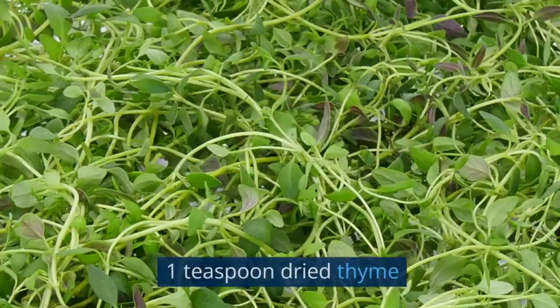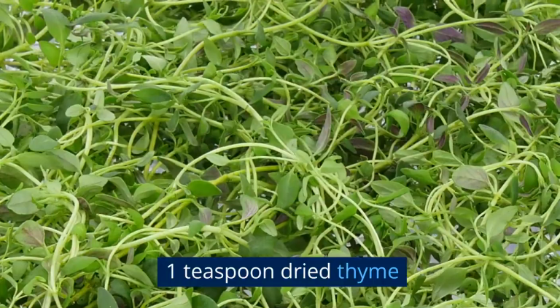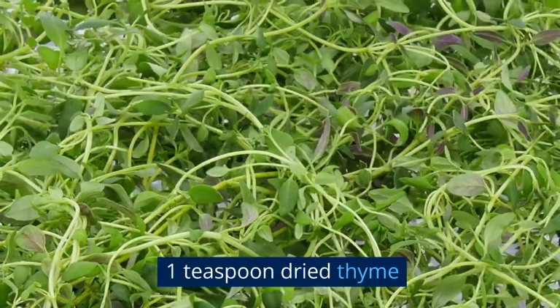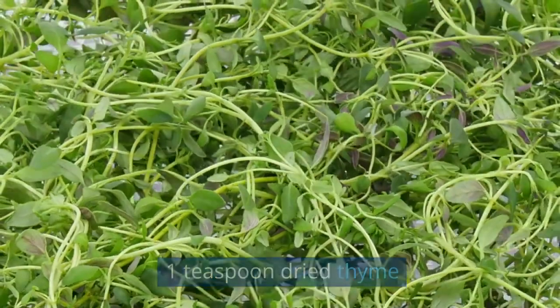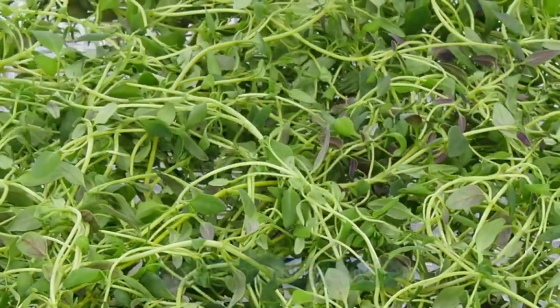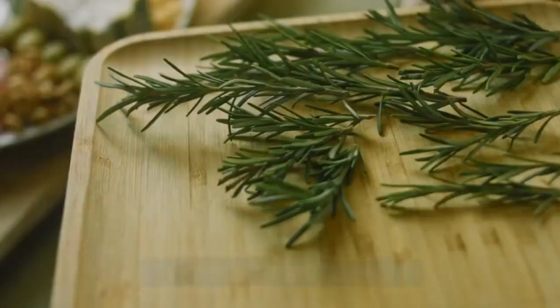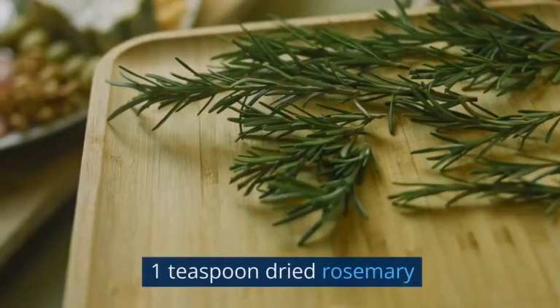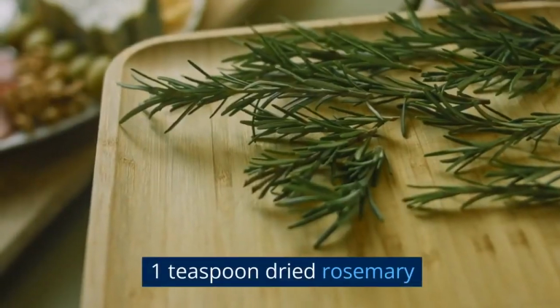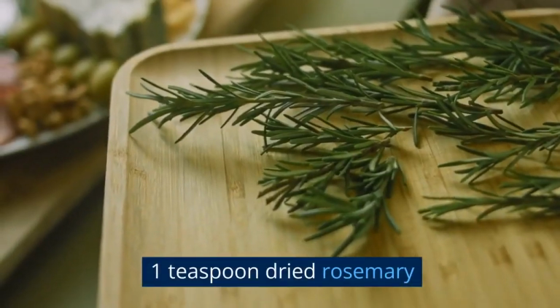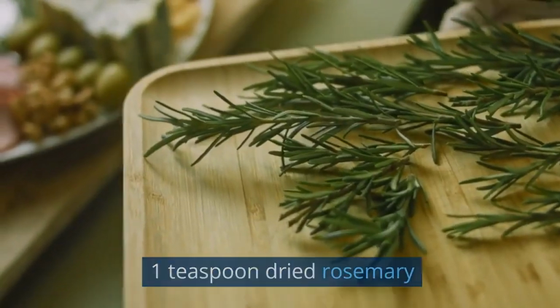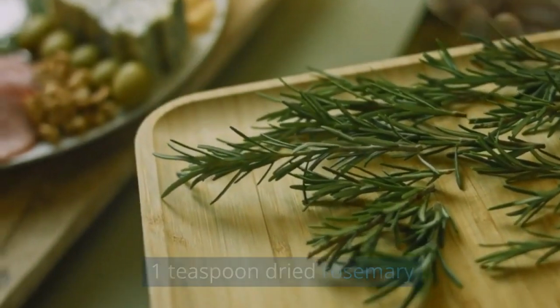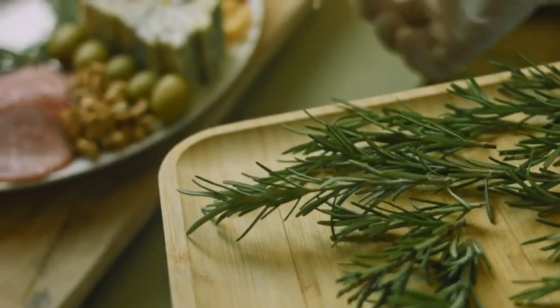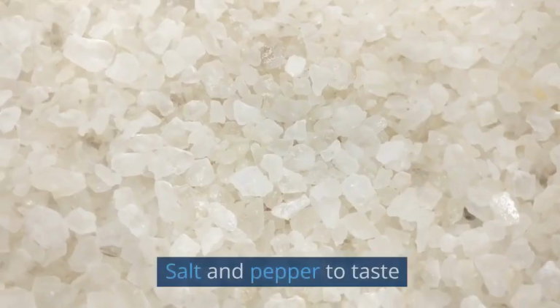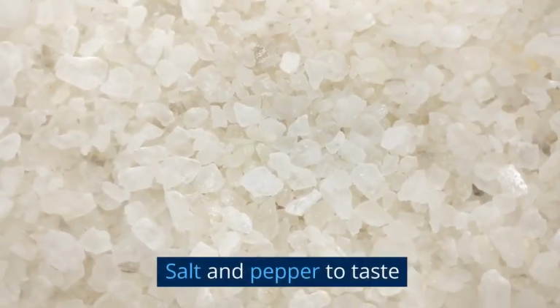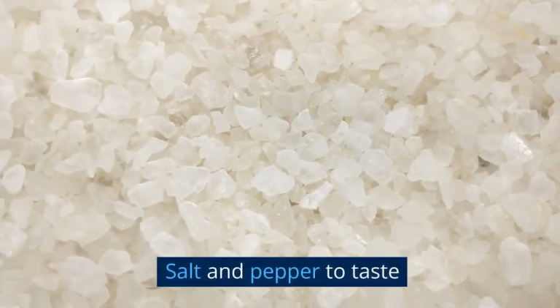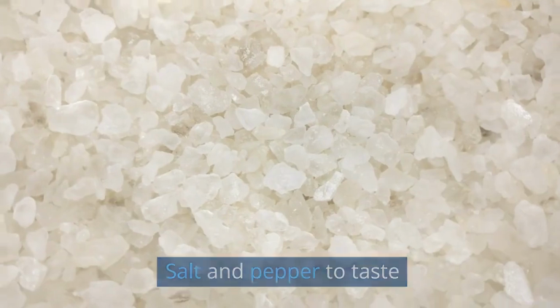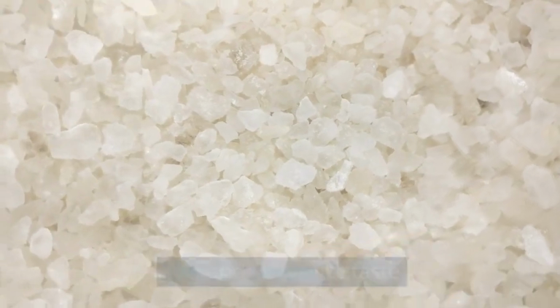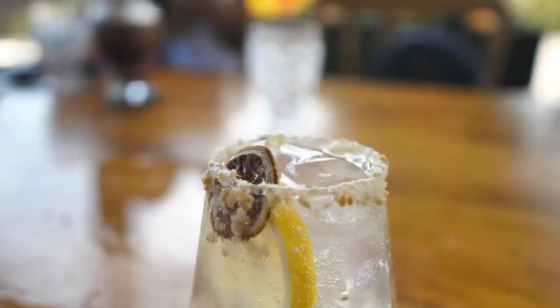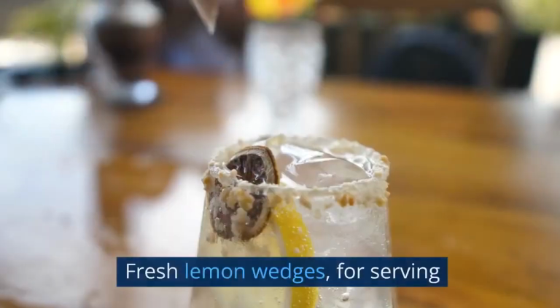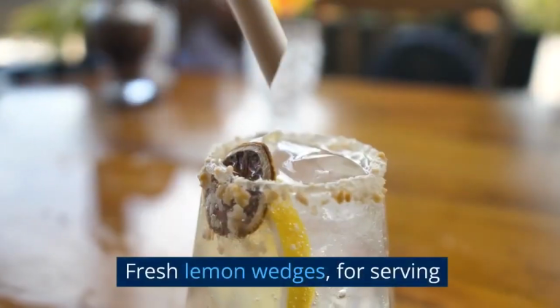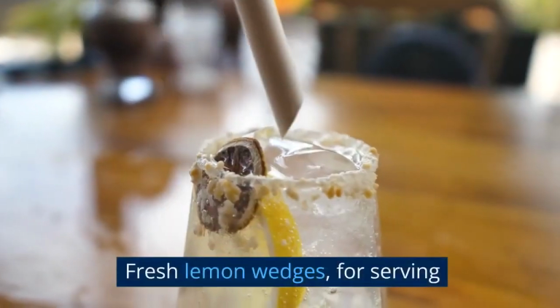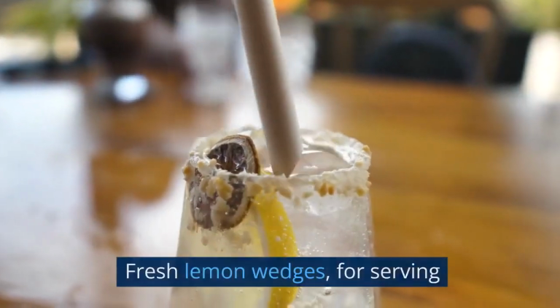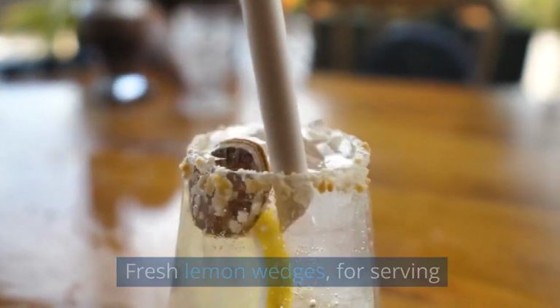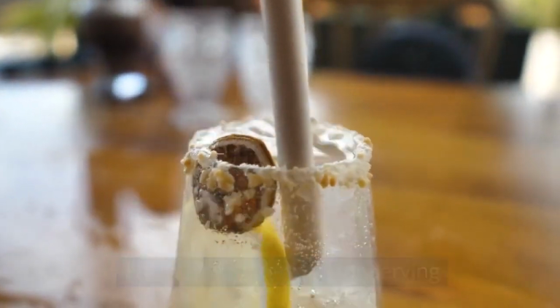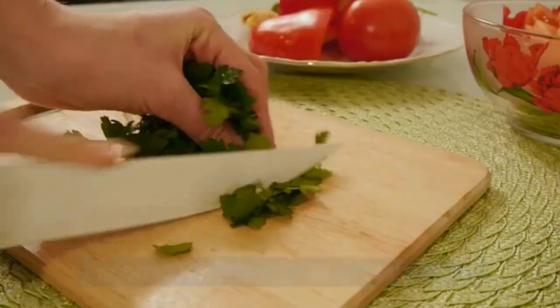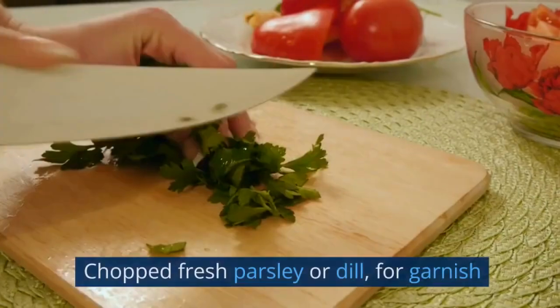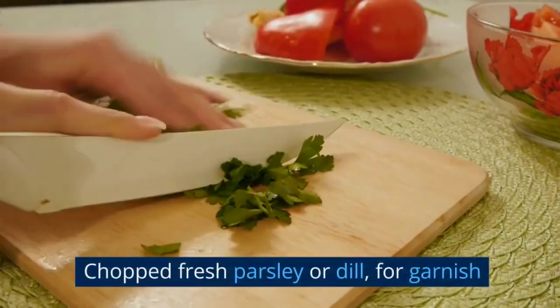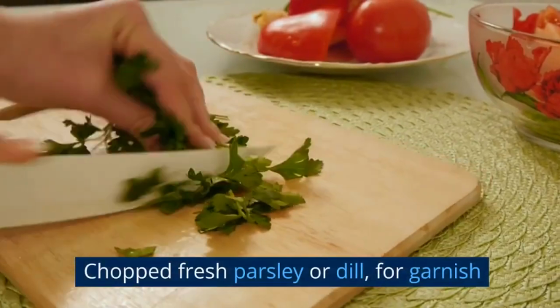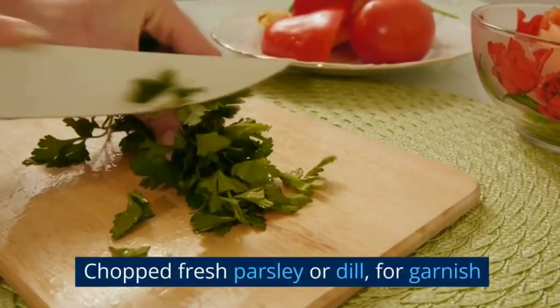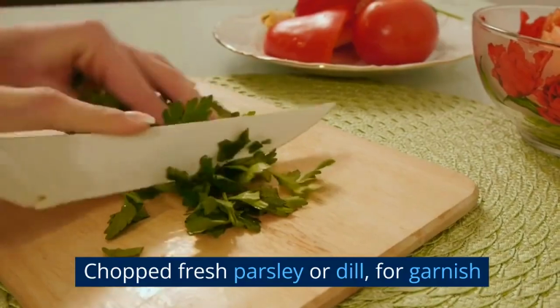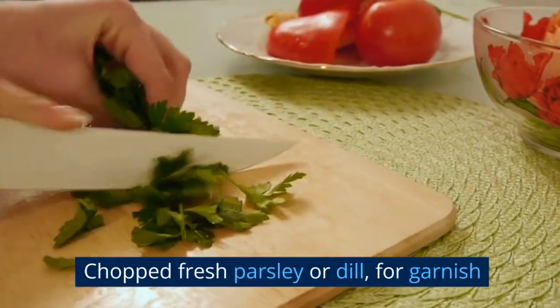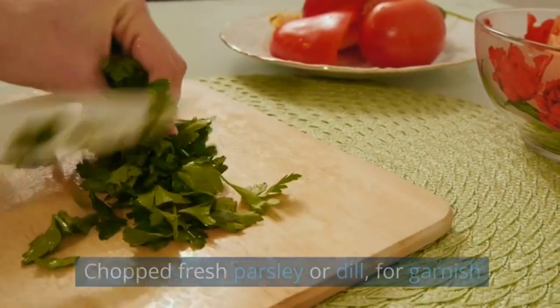1 teaspoon dried thyme, 1 teaspoon dried rosemary, salt and pepper to taste, fresh lemon wedges for serving, and 2 tablespoons chopped fresh parsley or dill for garnish.